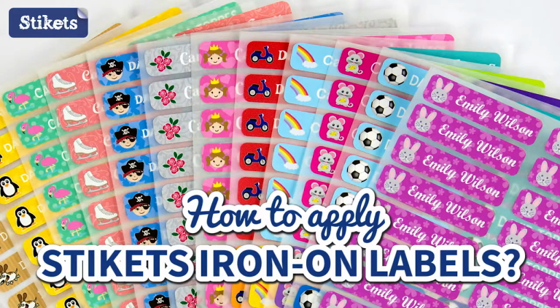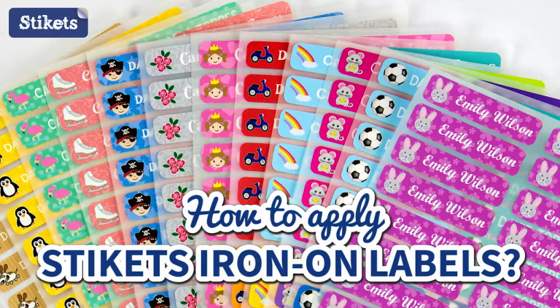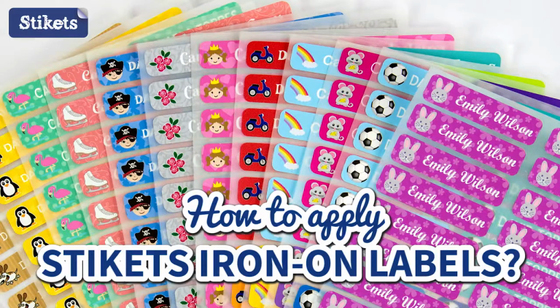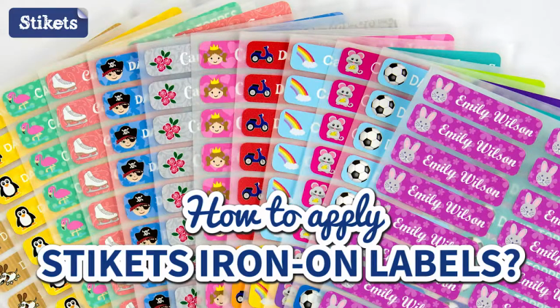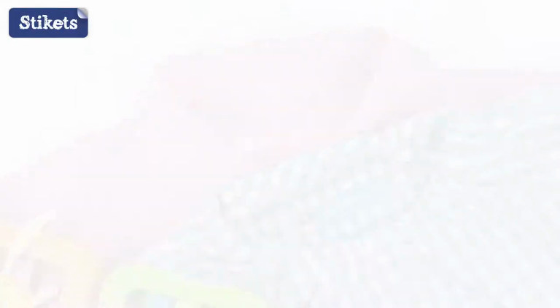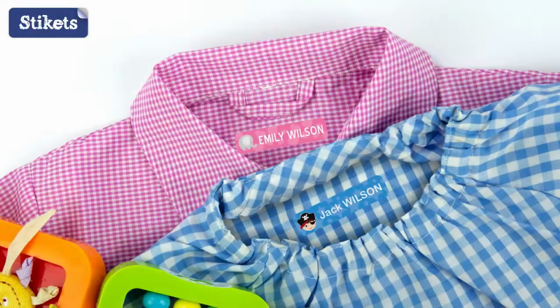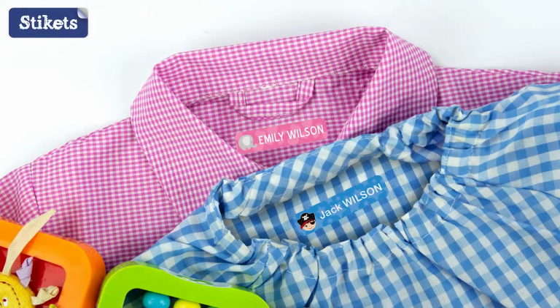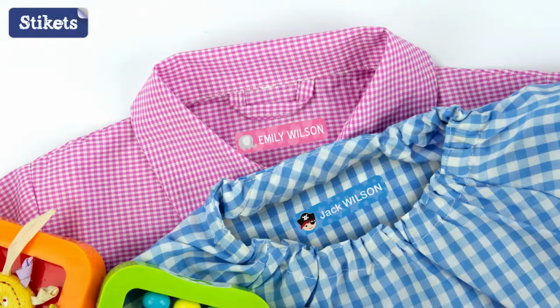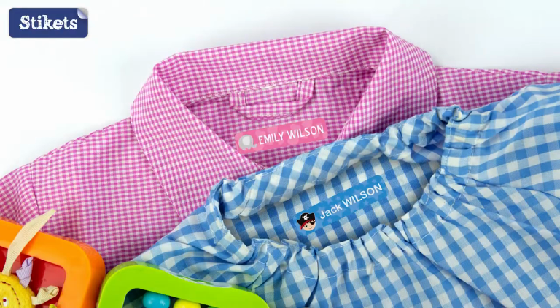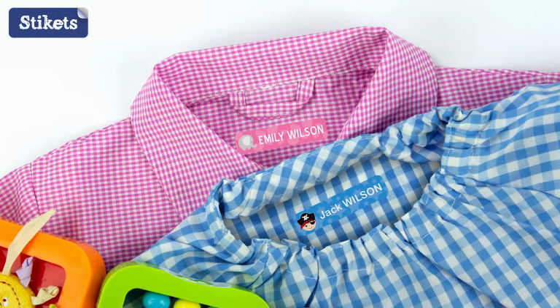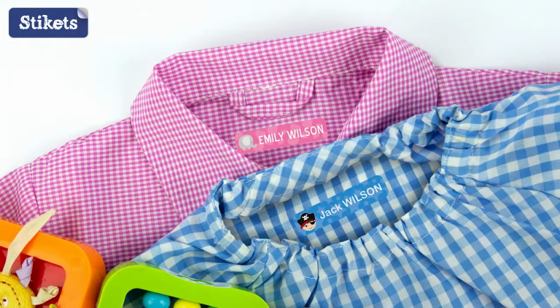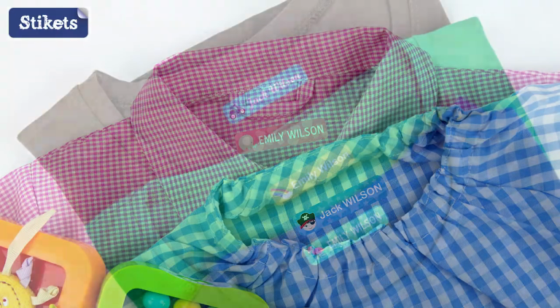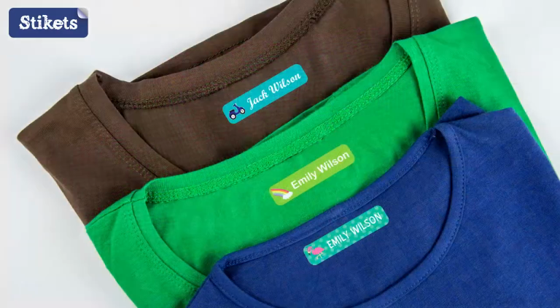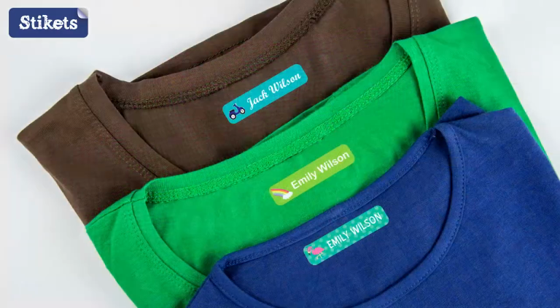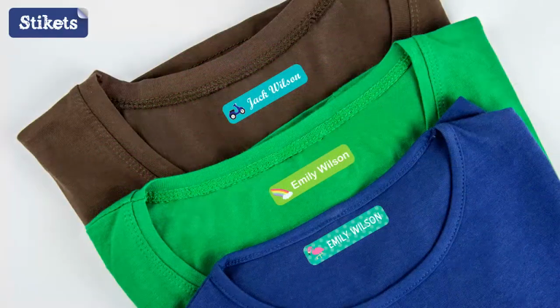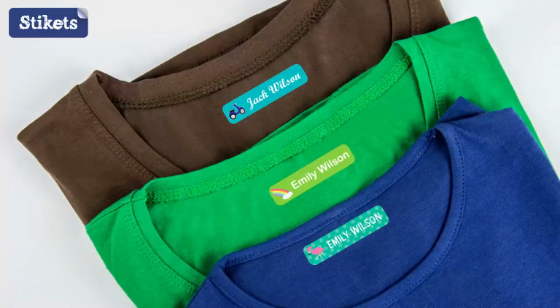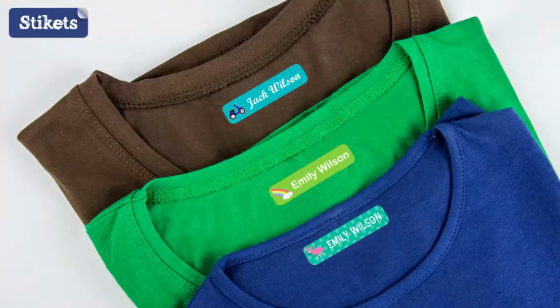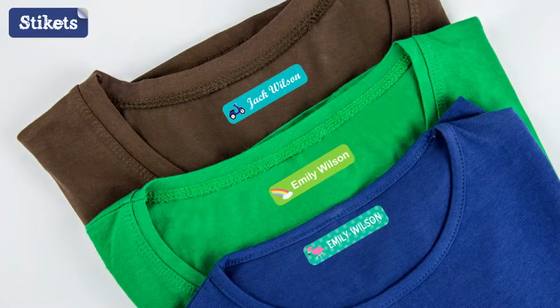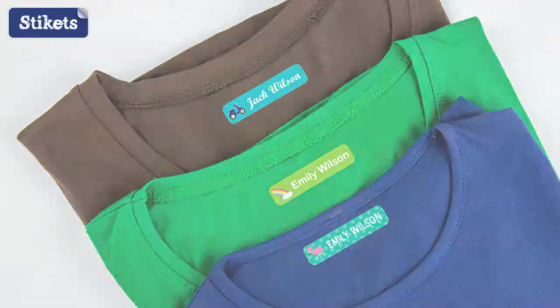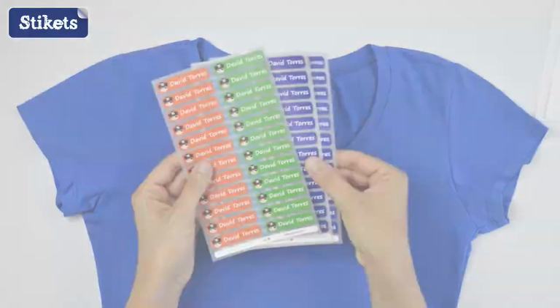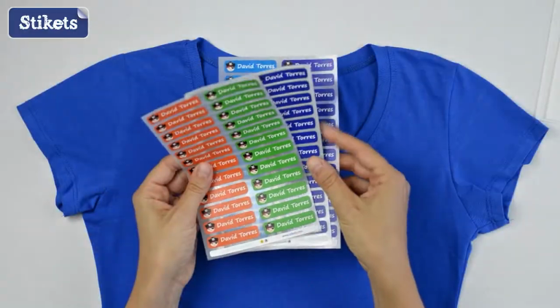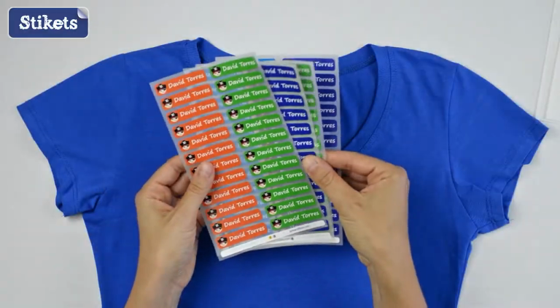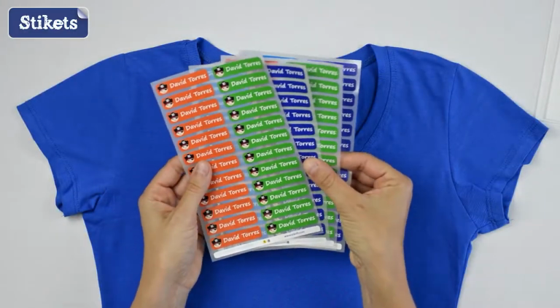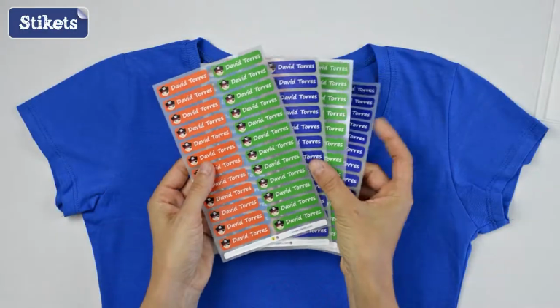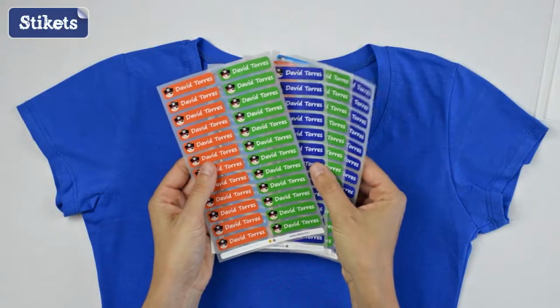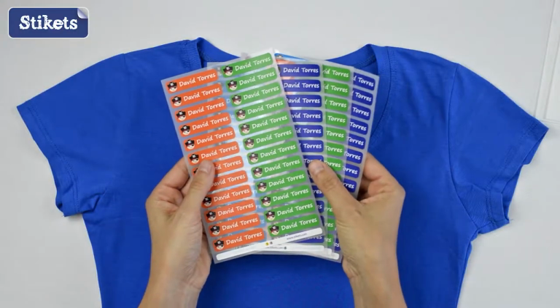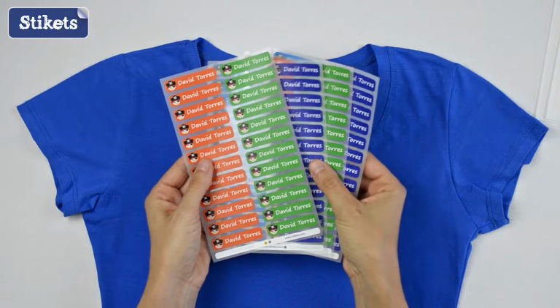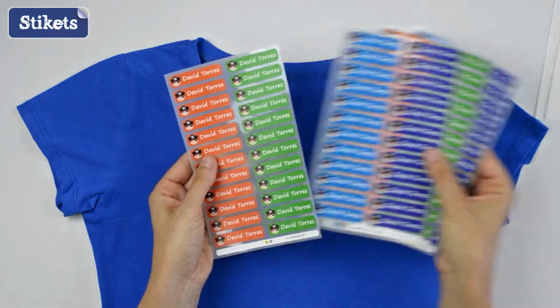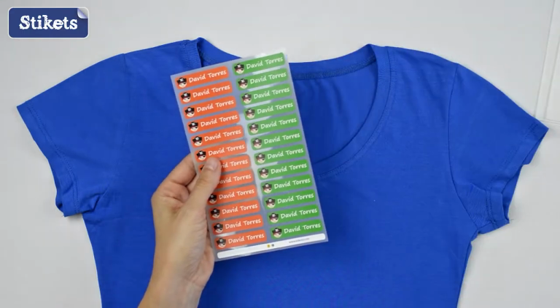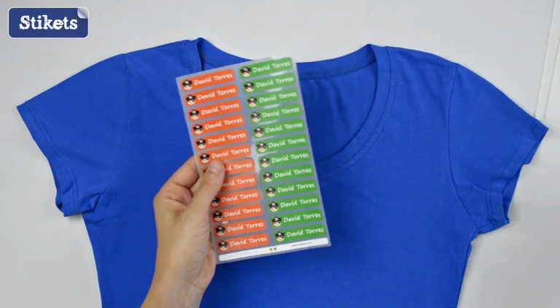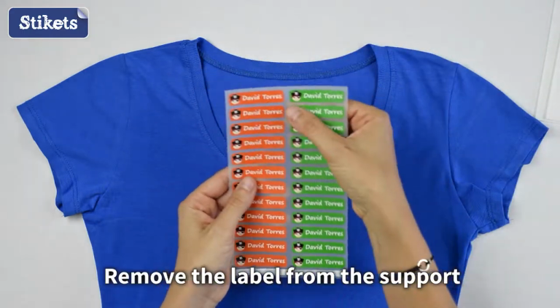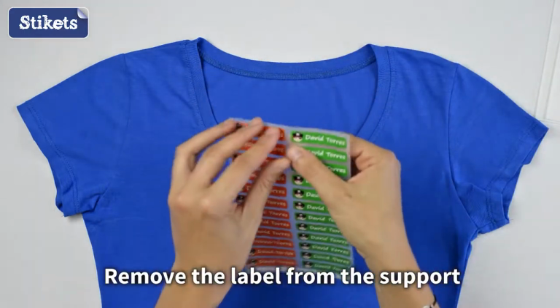Stigert's iron-on clothing labels are a great solution for marking all the children's clothes for school or nursery. Applying Stigert's iron-ons is very simple — just follow these easy instructions.